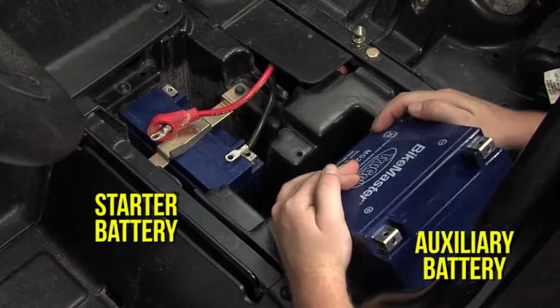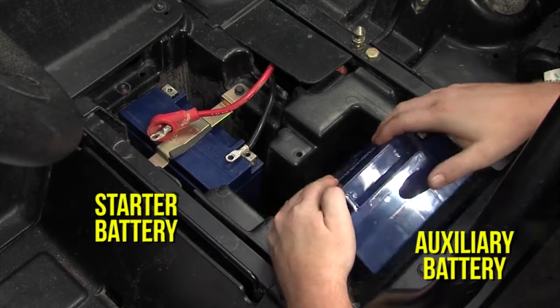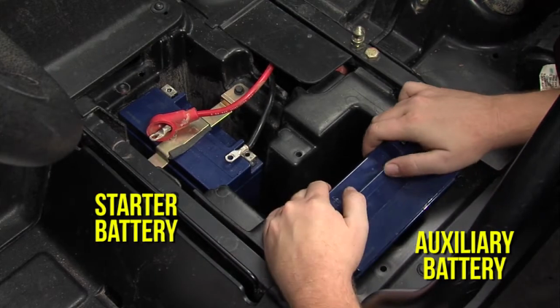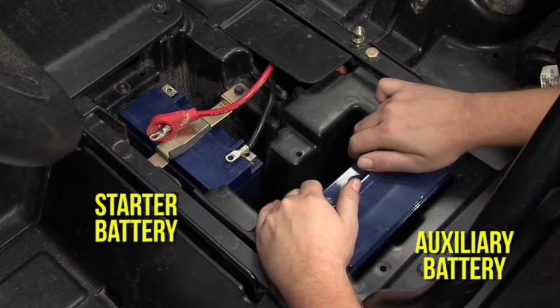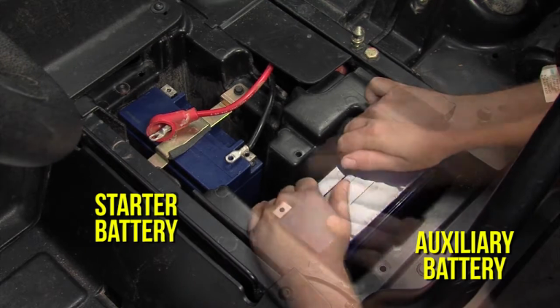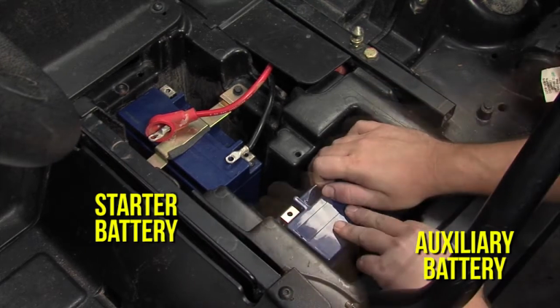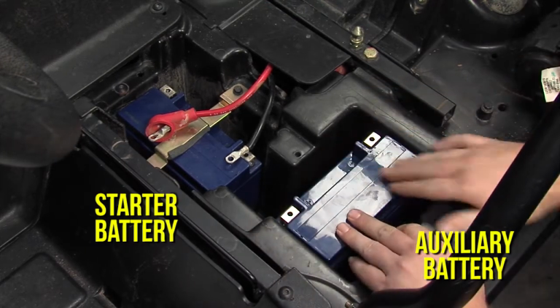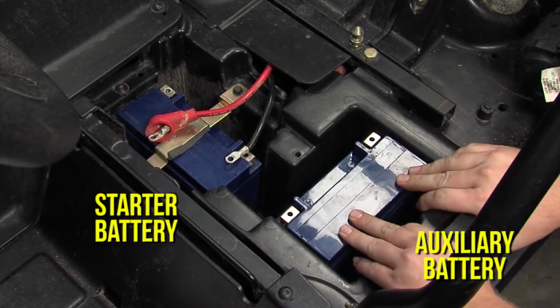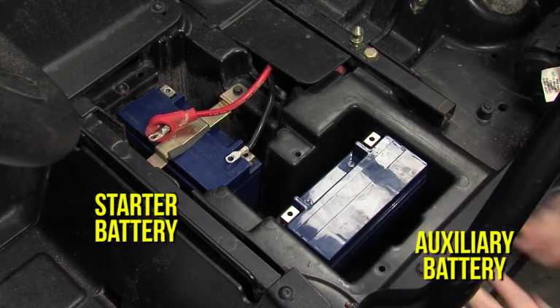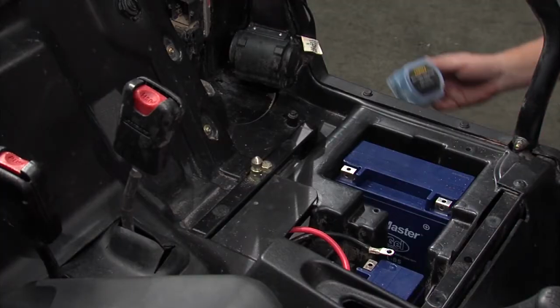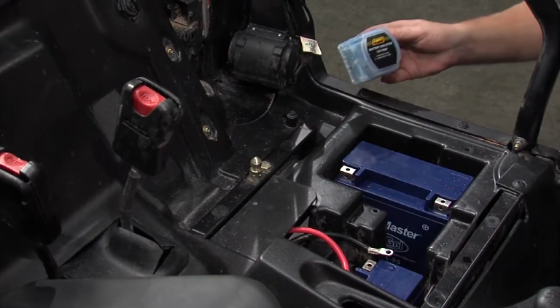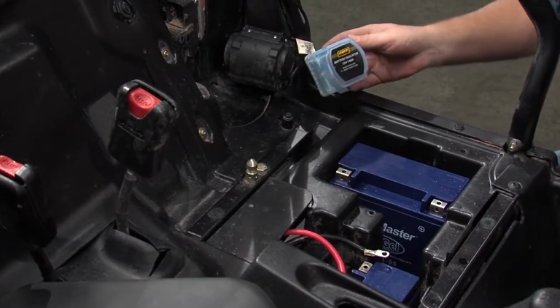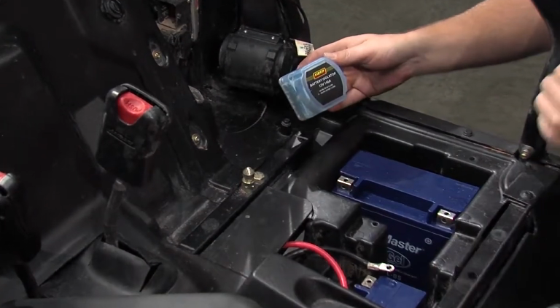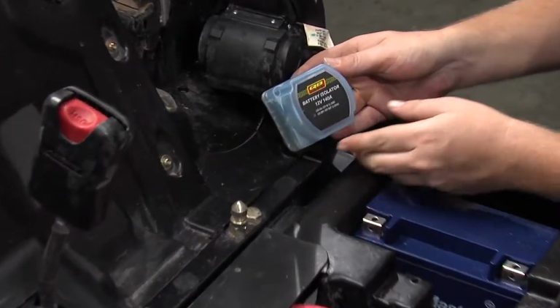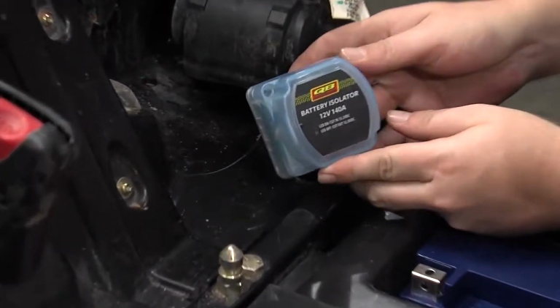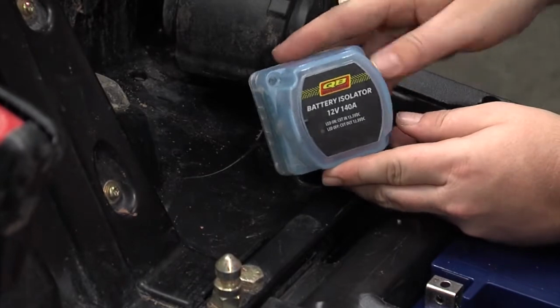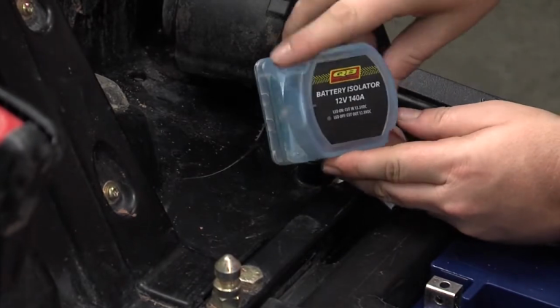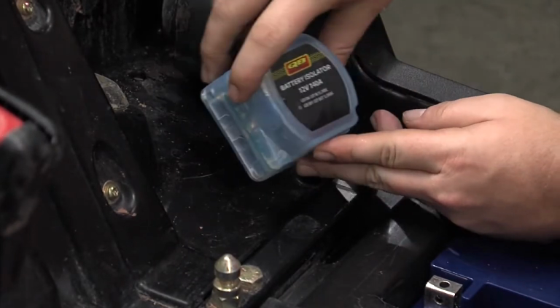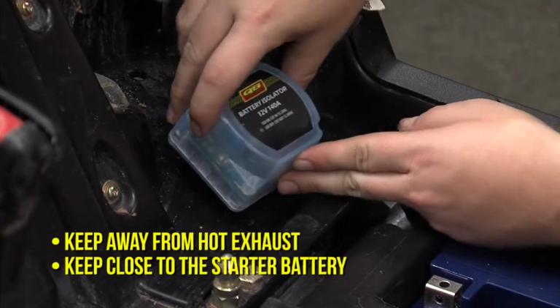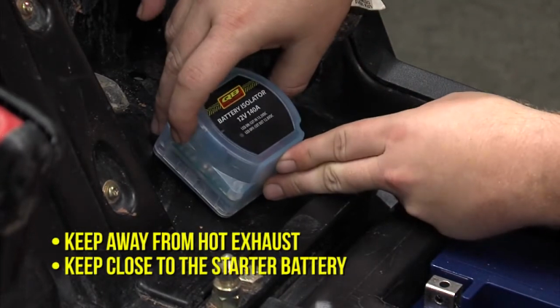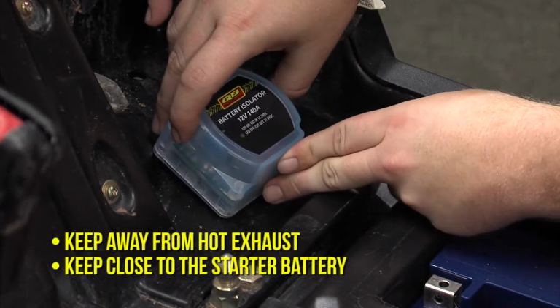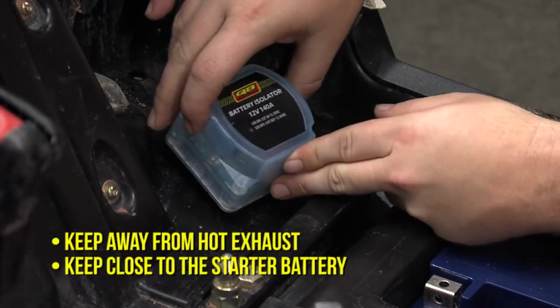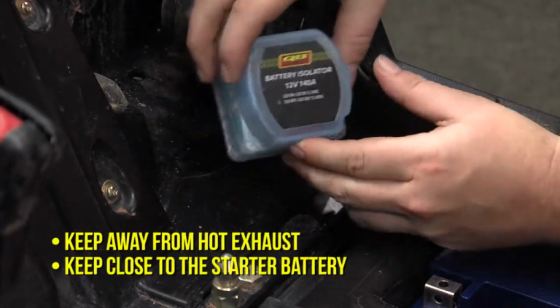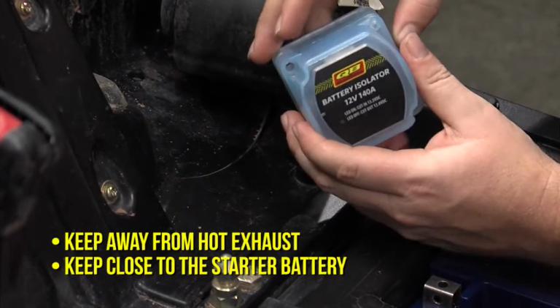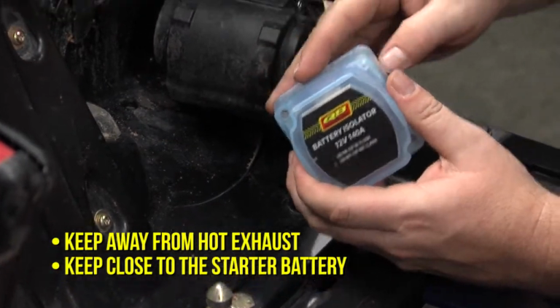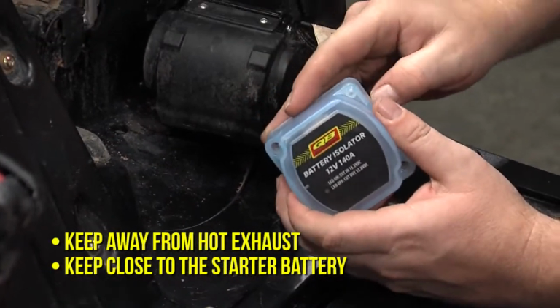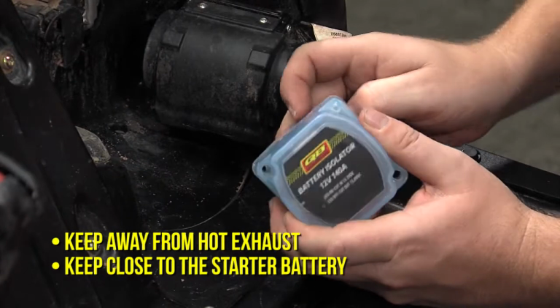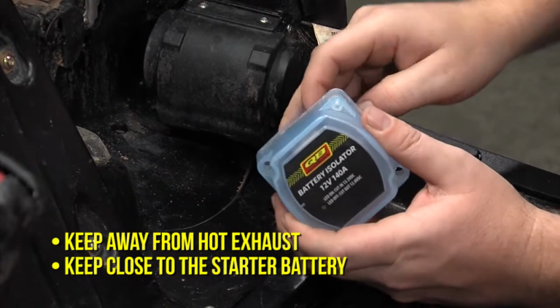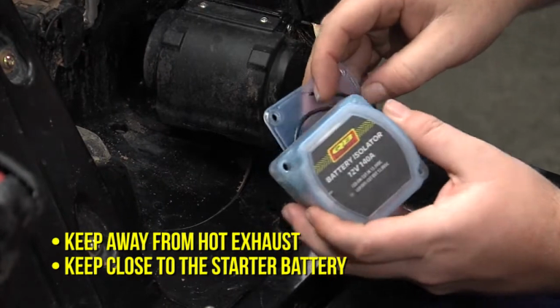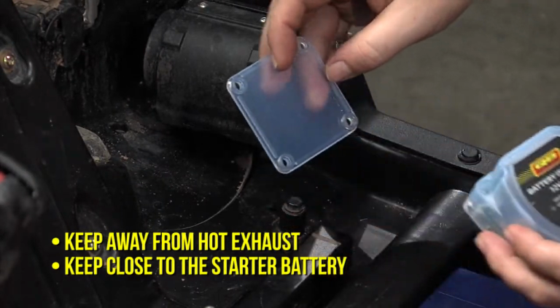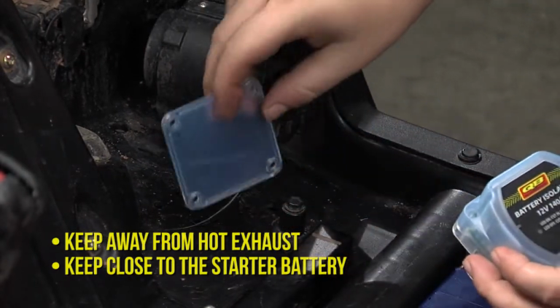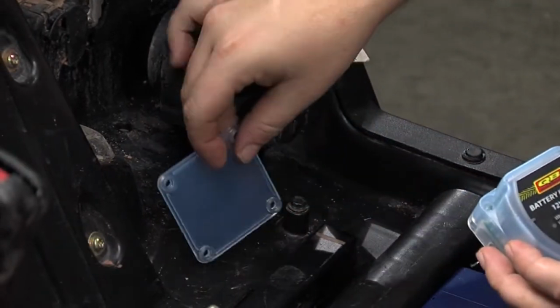Install your auxiliary battery next to your starter battery. Each vehicle is different, so the location point is important. Avoid placement near hot exhausts and keep it as close to the starter battery as possible, preferably where its LED can be seen.